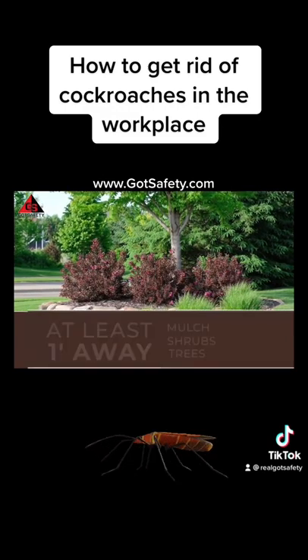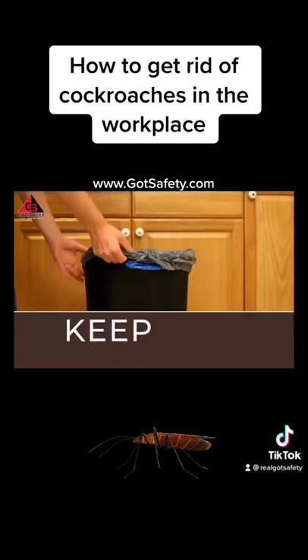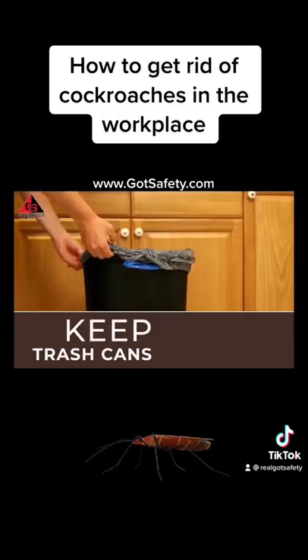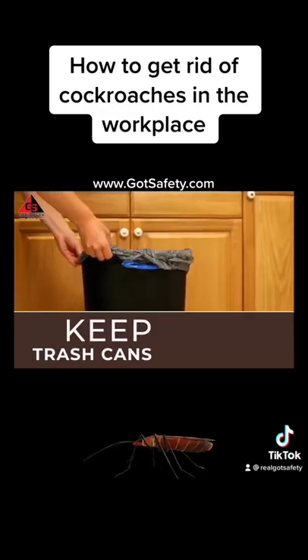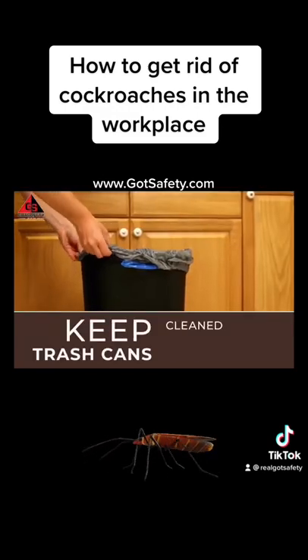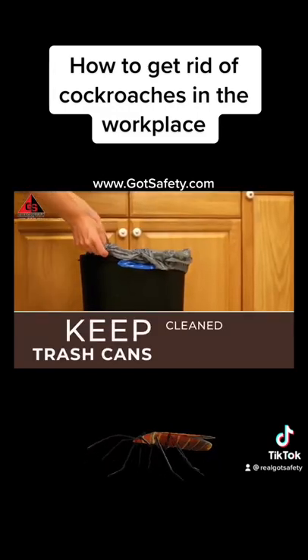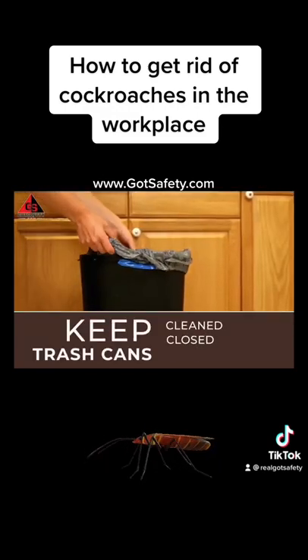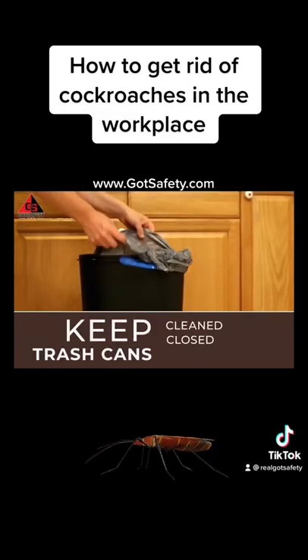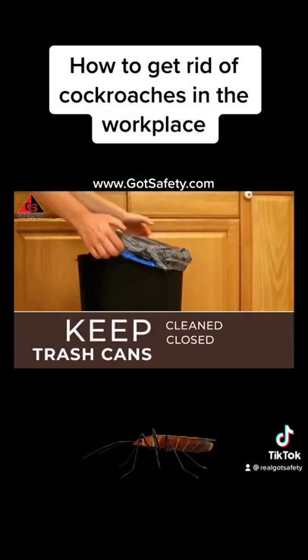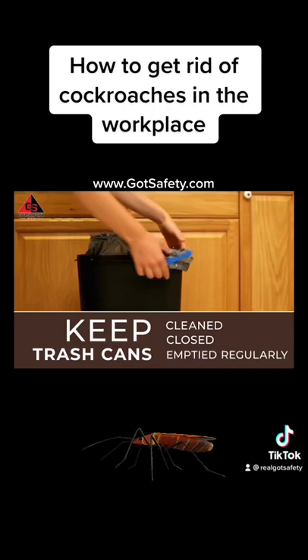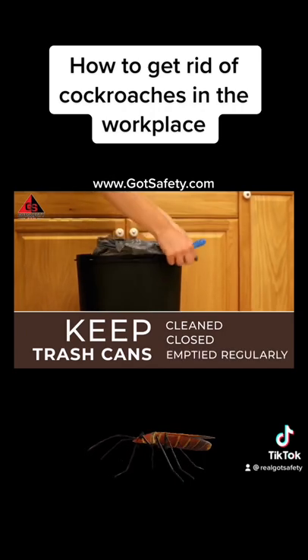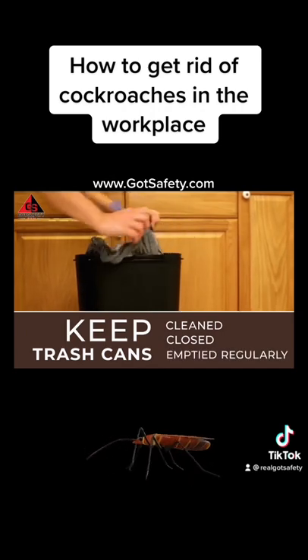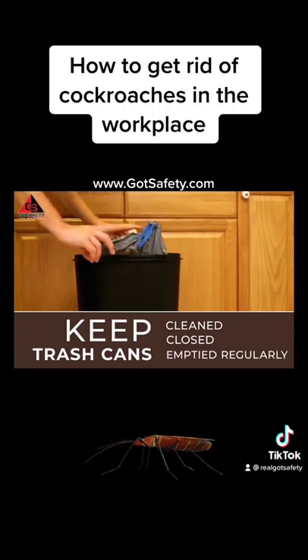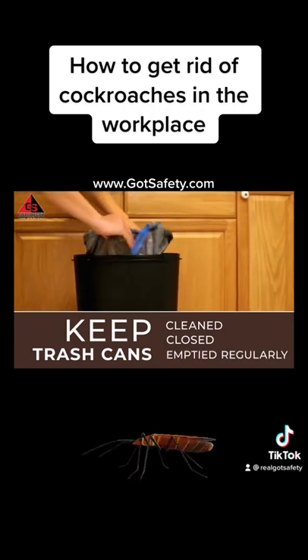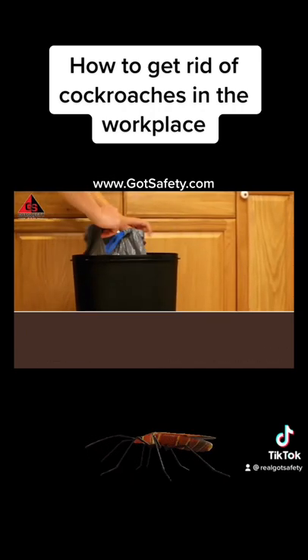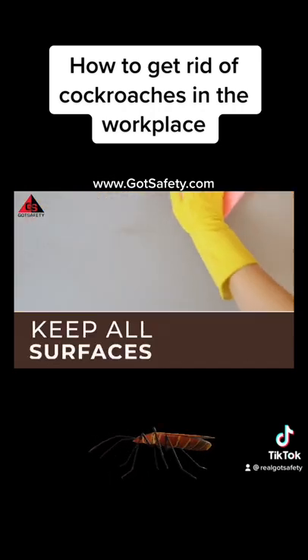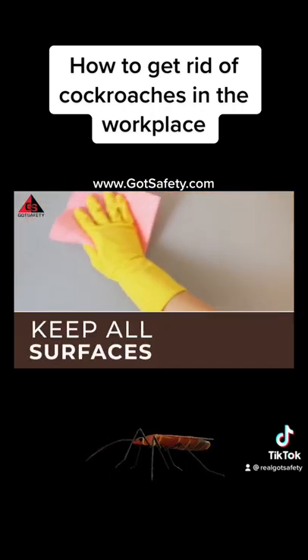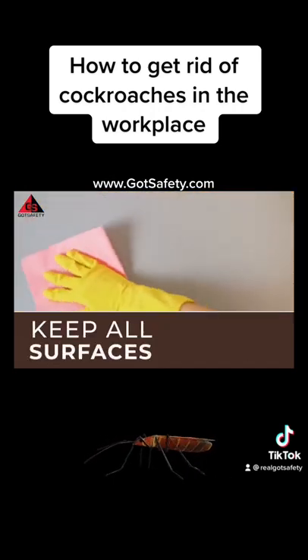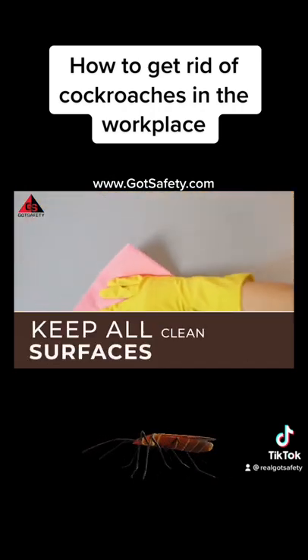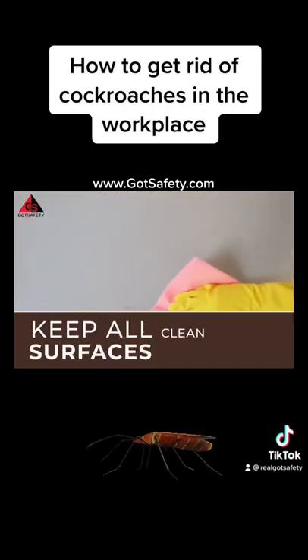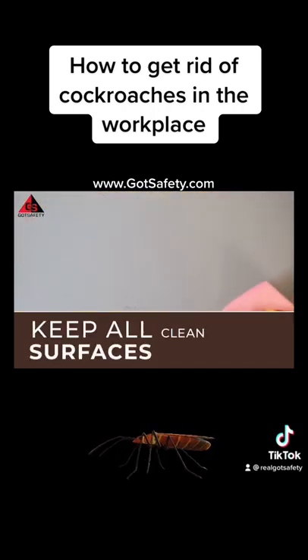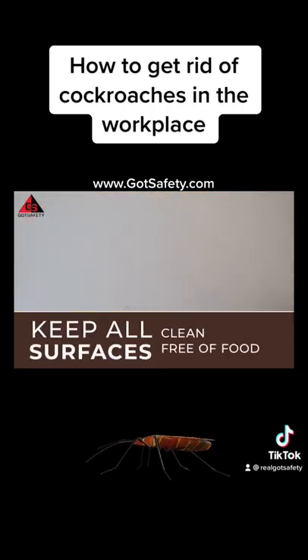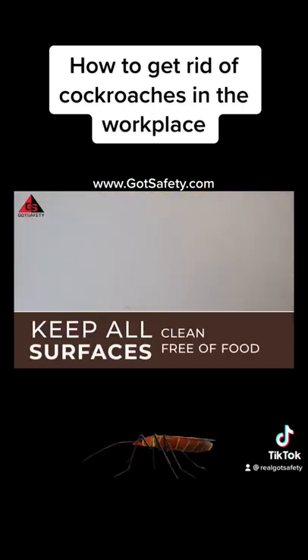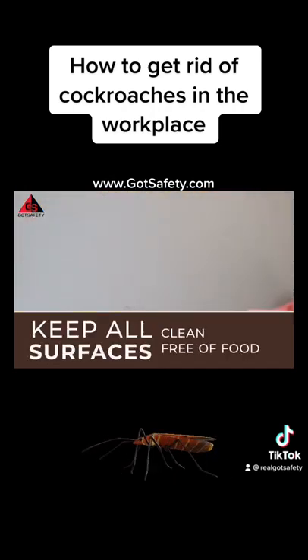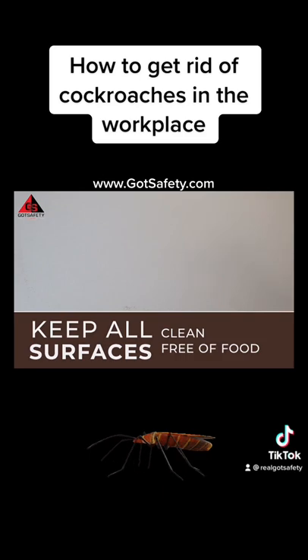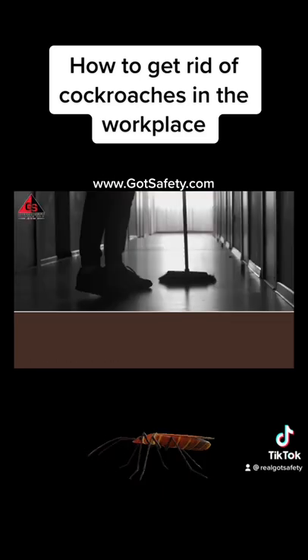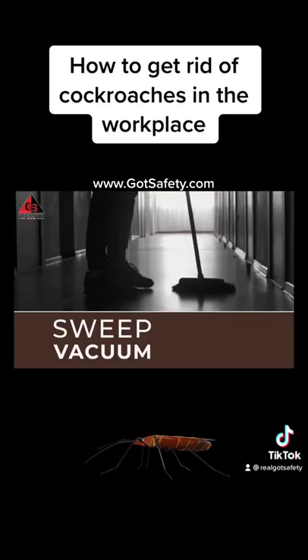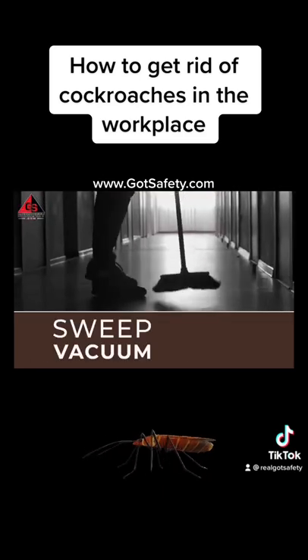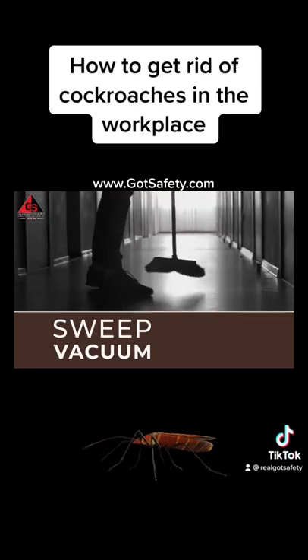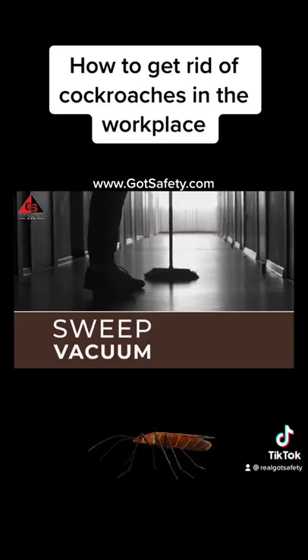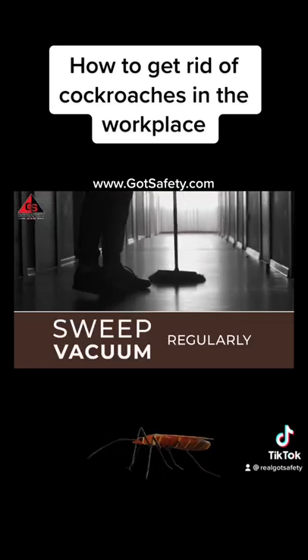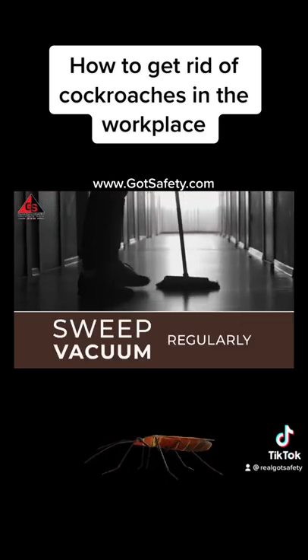Keep trash cans cleaned, closed, and emptied regularly. Keep all surfaces clean and free of food residue. Sweep or vacuum floors regularly.